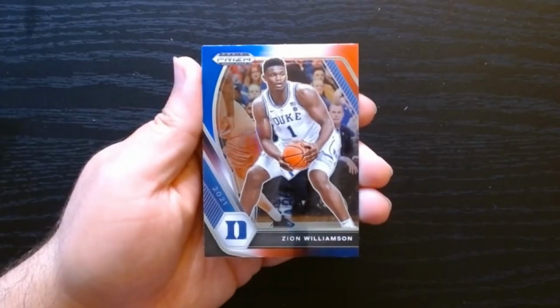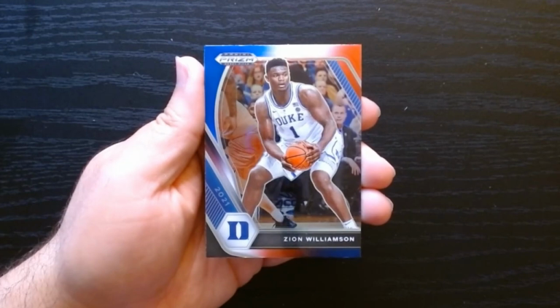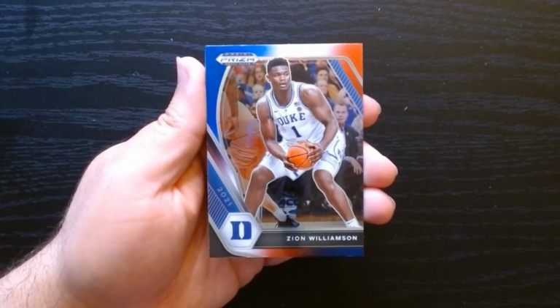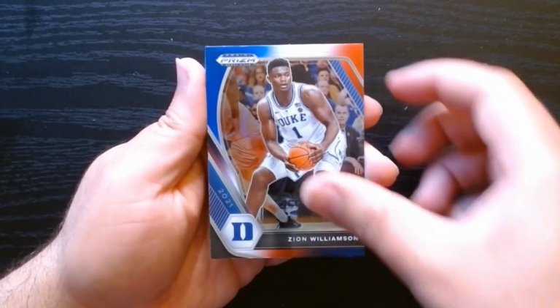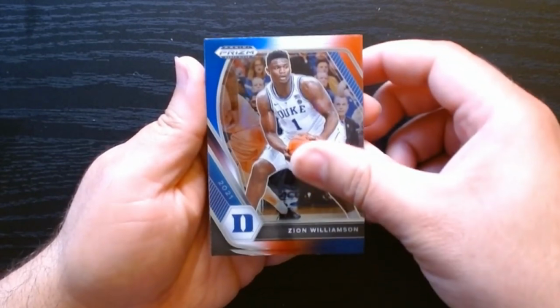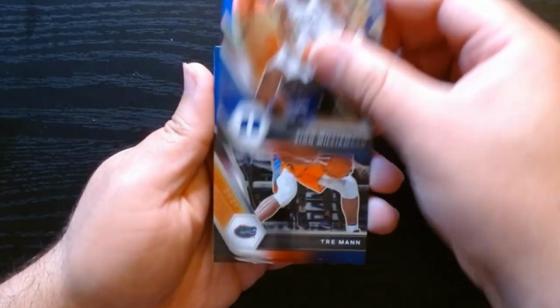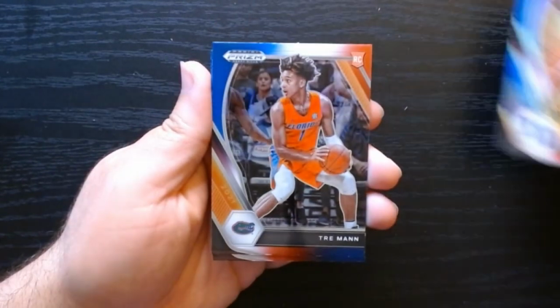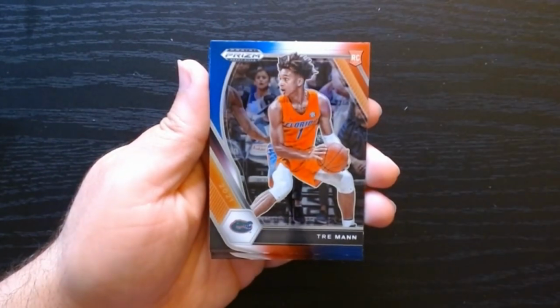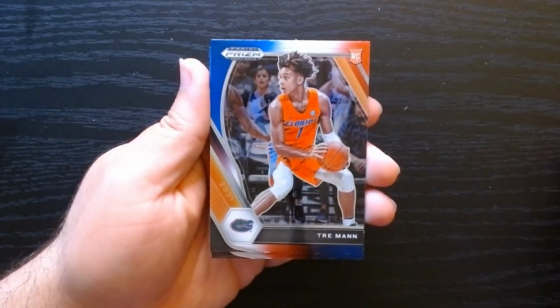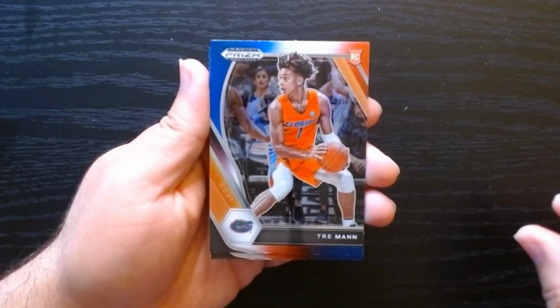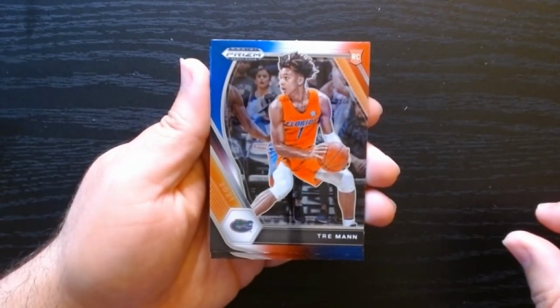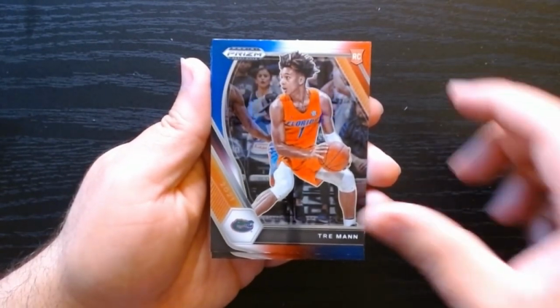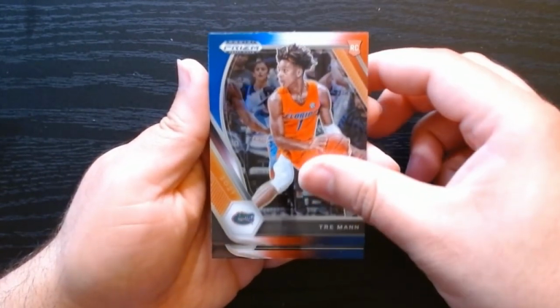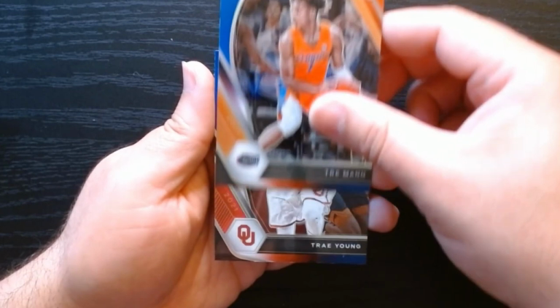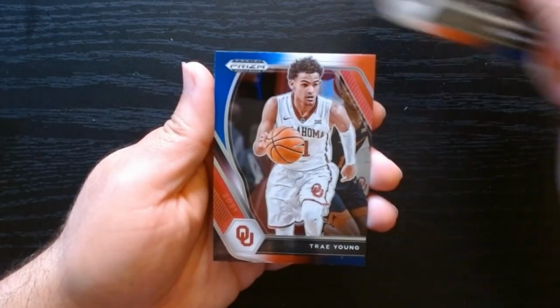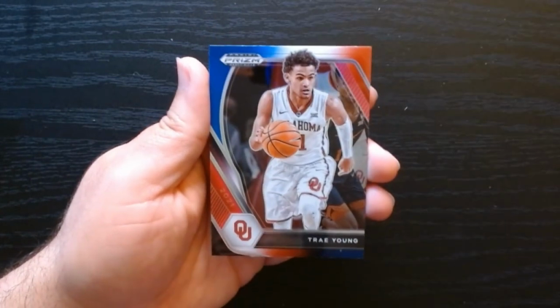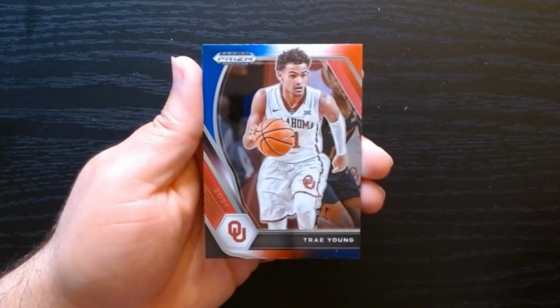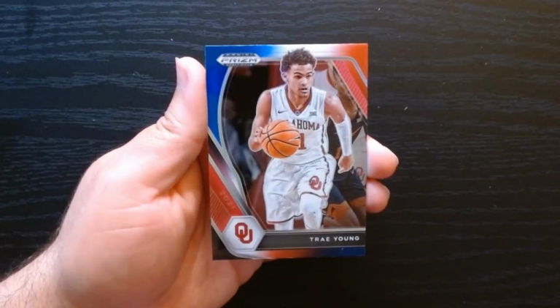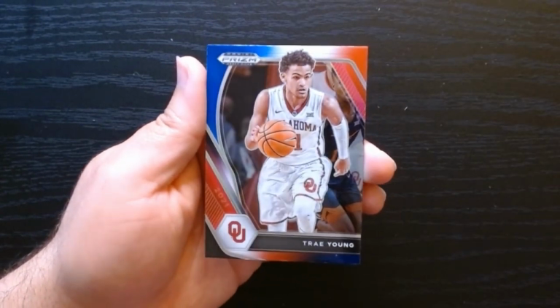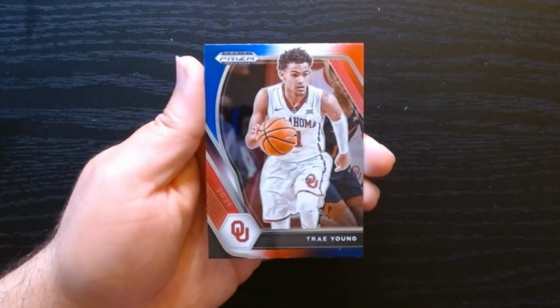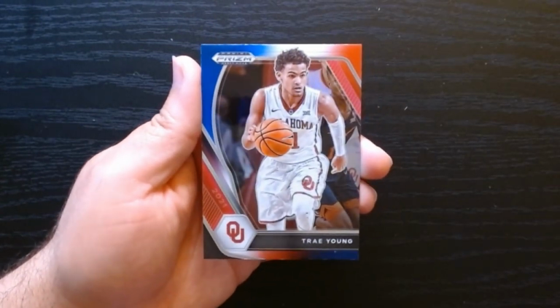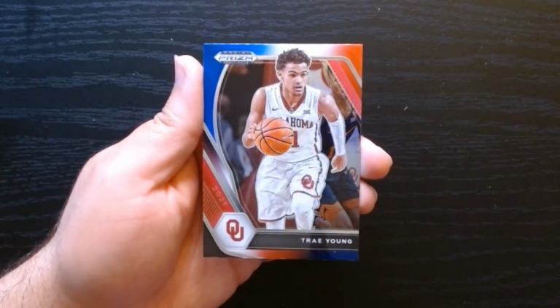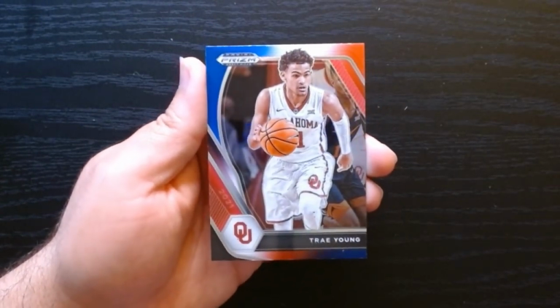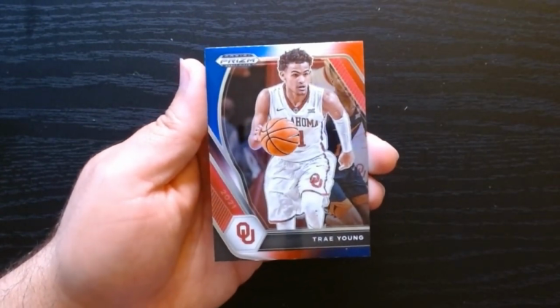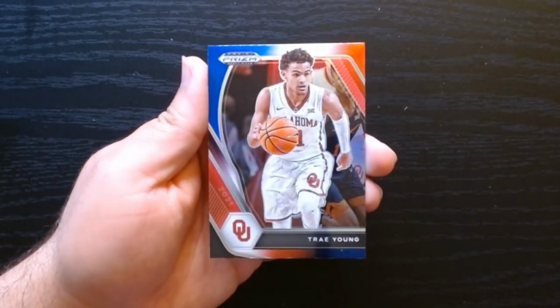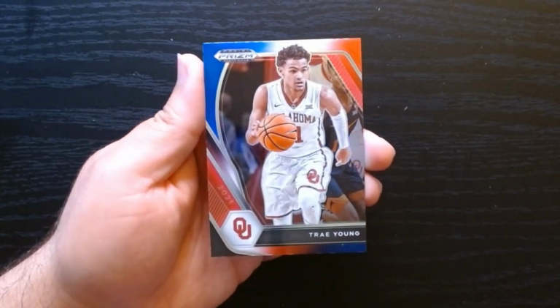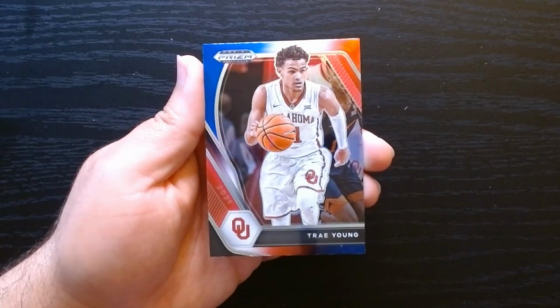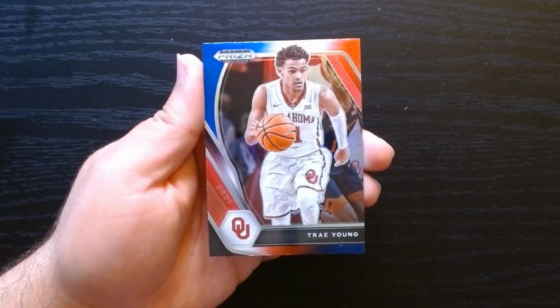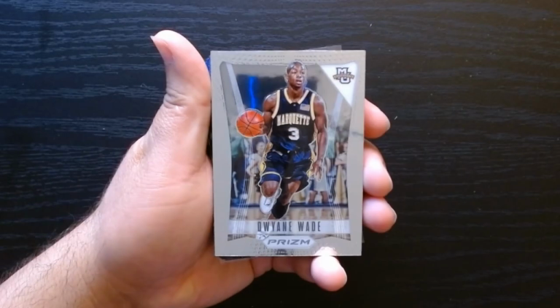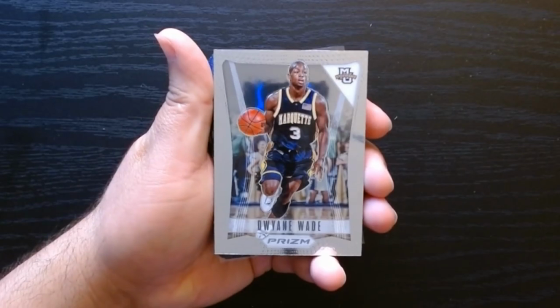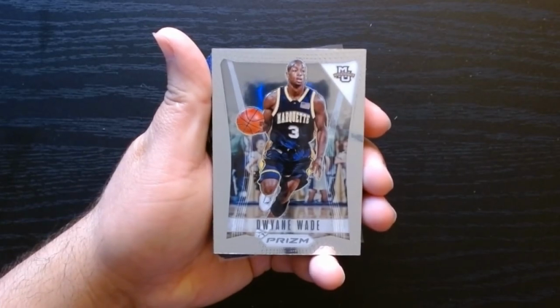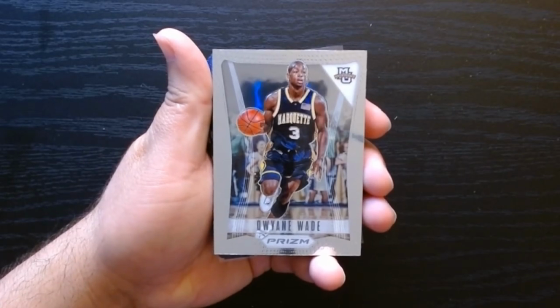Fourth and final bonus pack: a Zion — hey, I'll take it. Trae Young is going to be our rookie, and our final card is a Trae Young on the red, white, and blue.